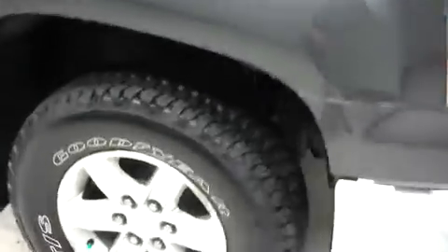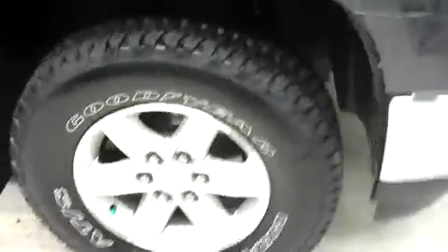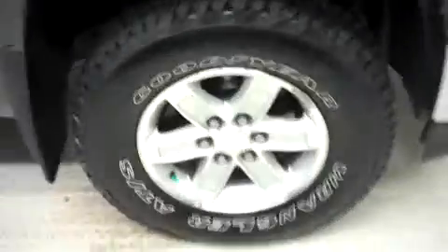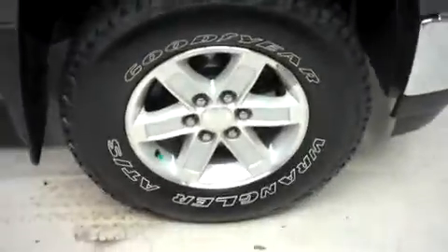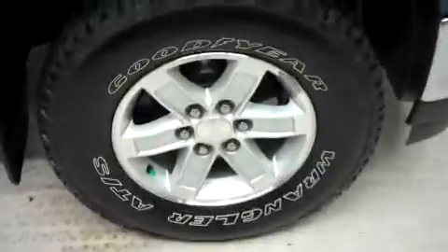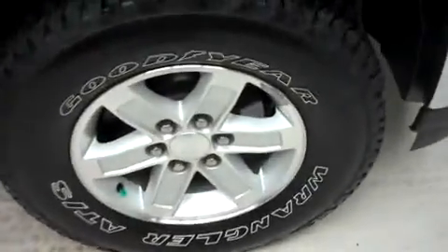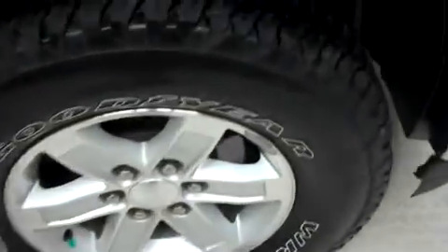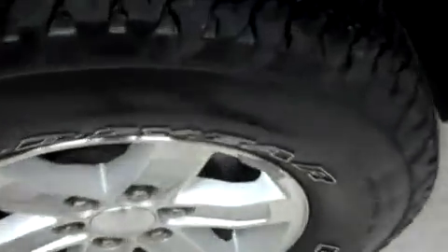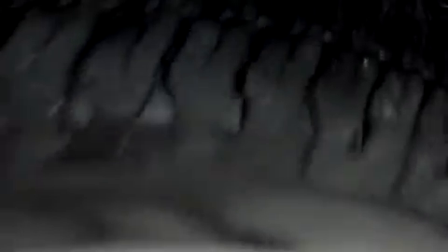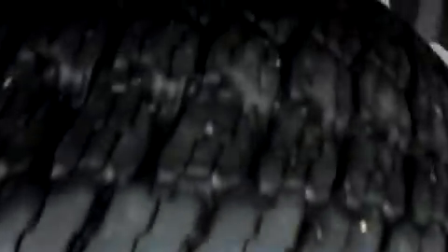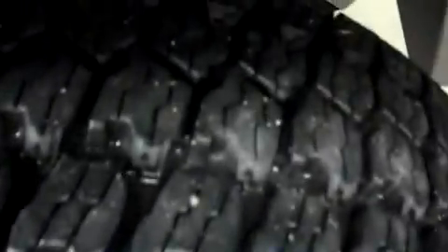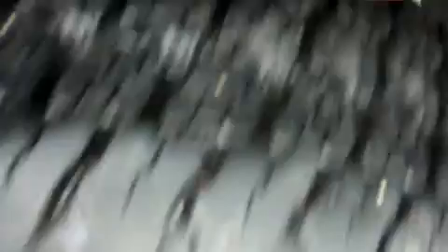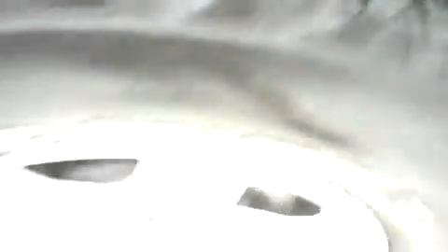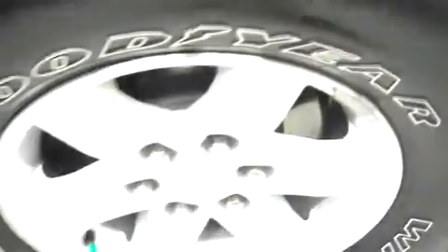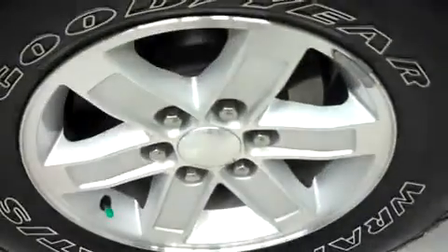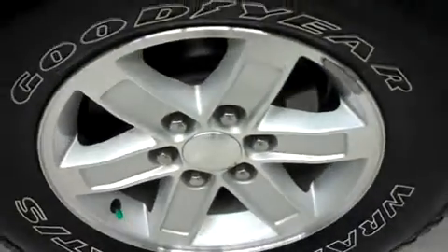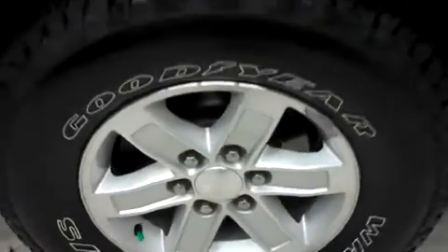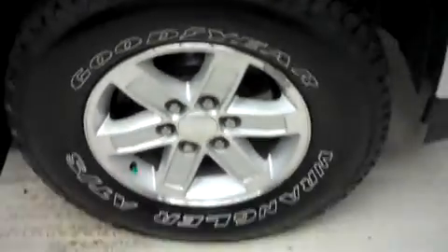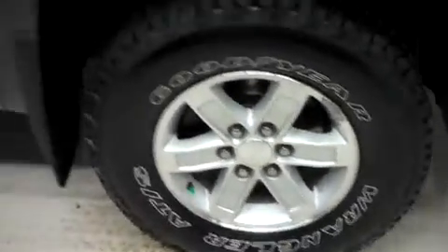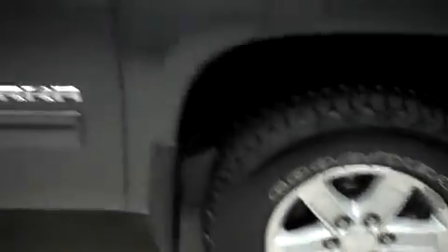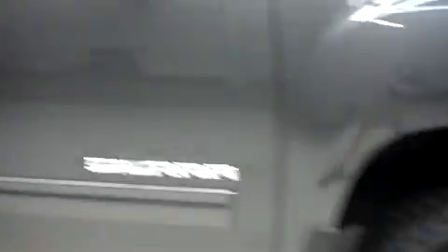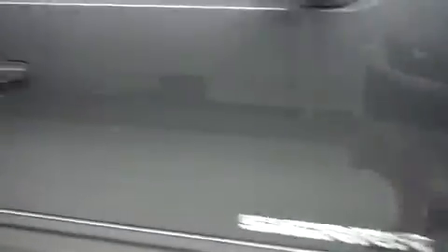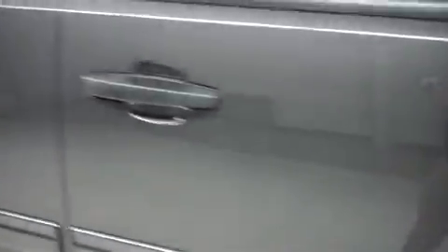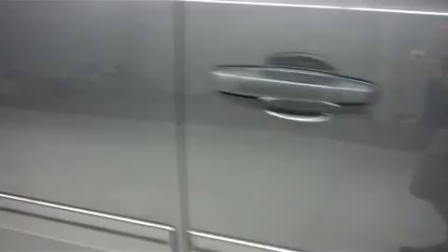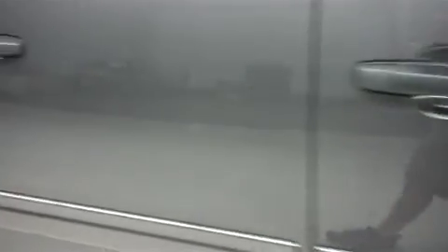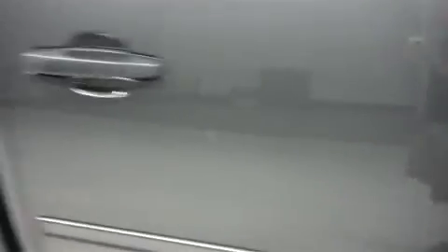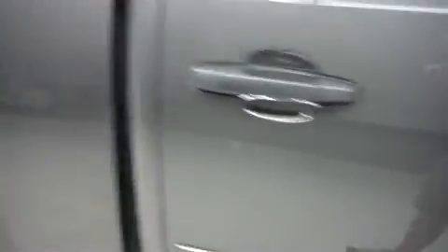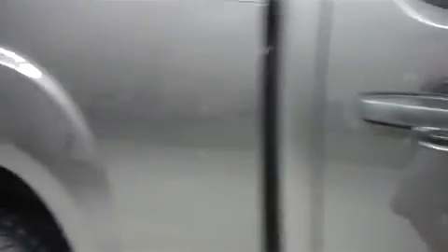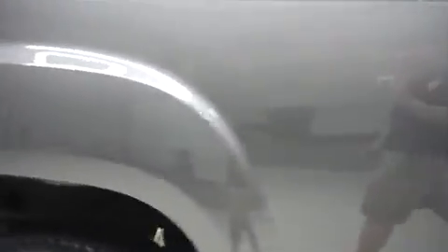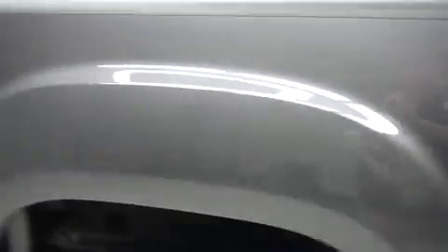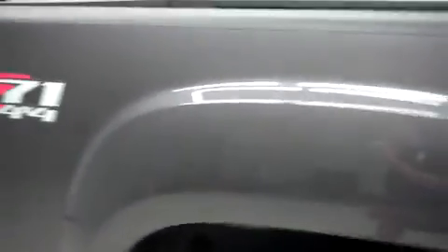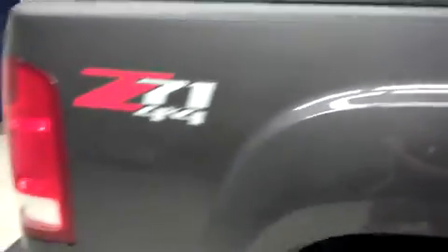You have Goodyear Wrangler ATS tires wrapped around 17 inch GMC alloy wheels. They're in great shape. No dents or dings on the passenger side here — nice and clean.